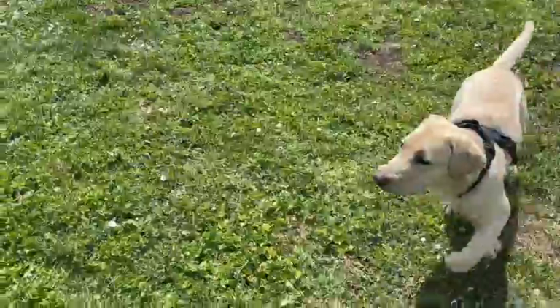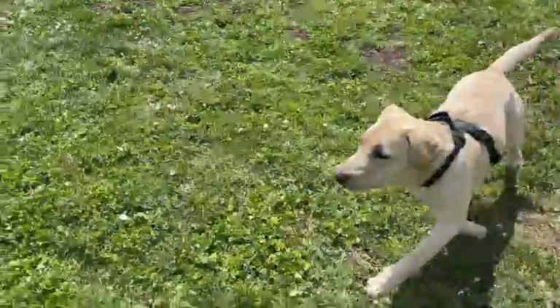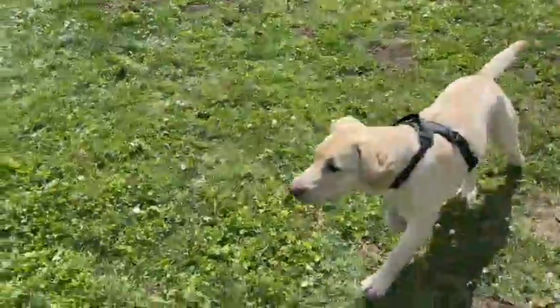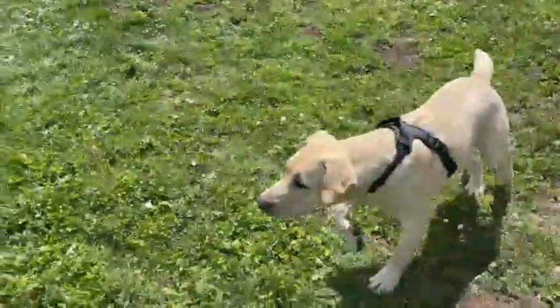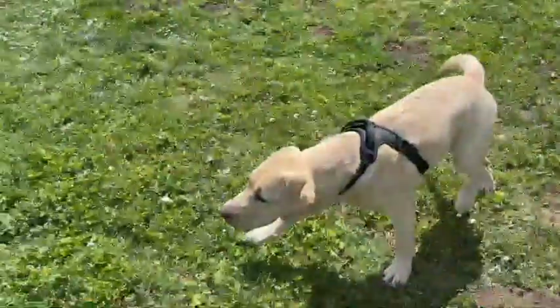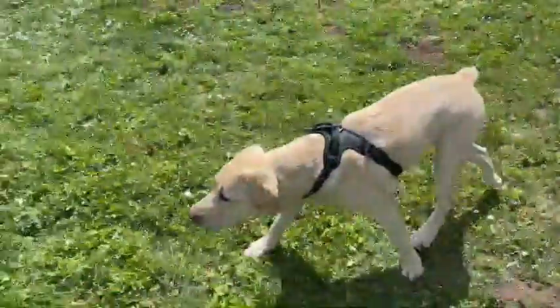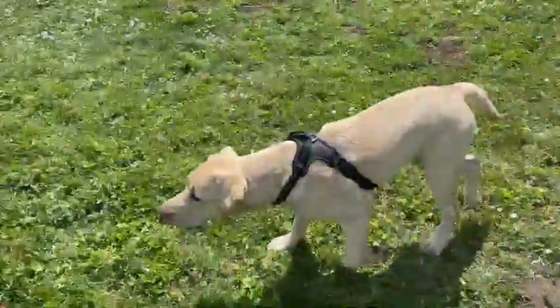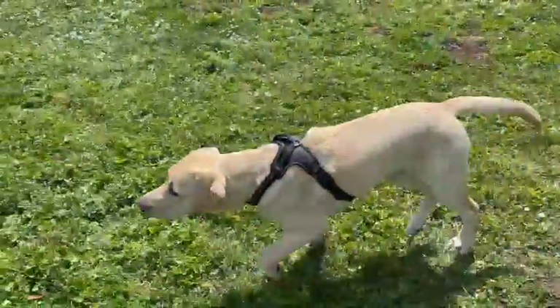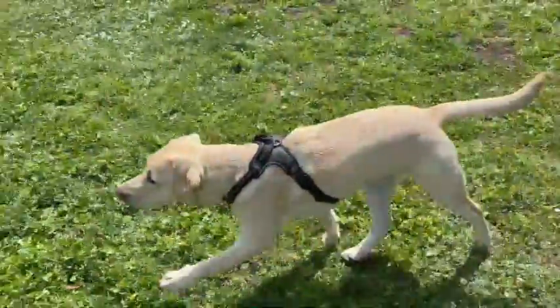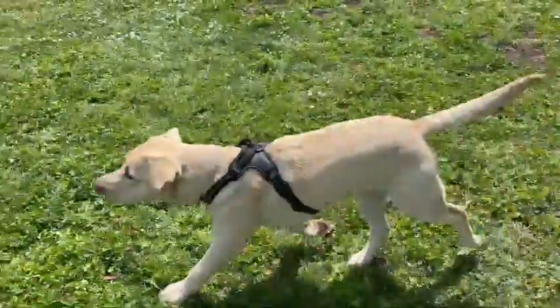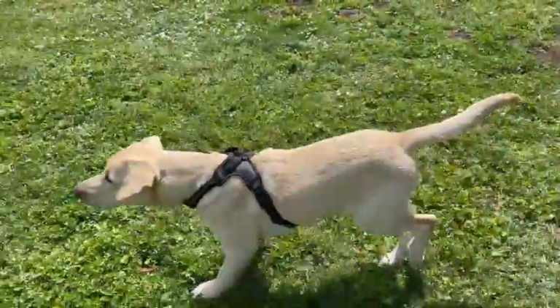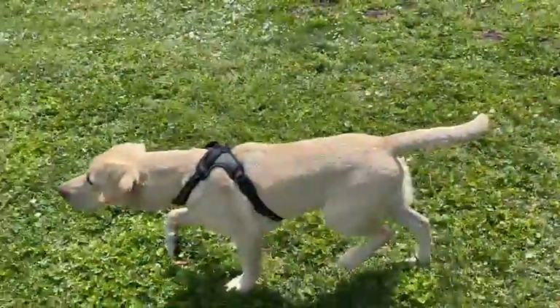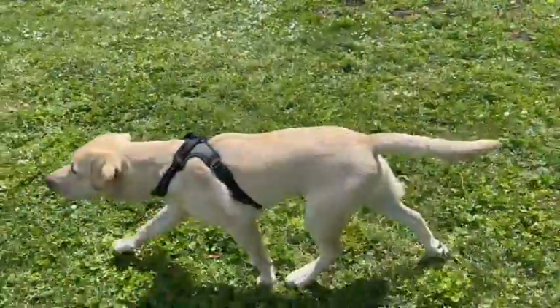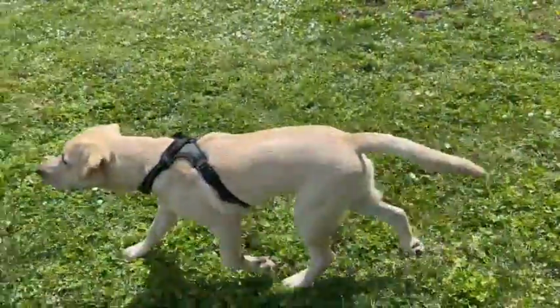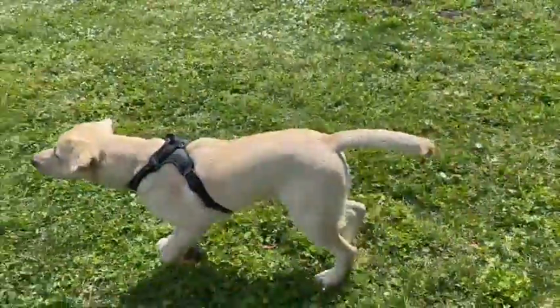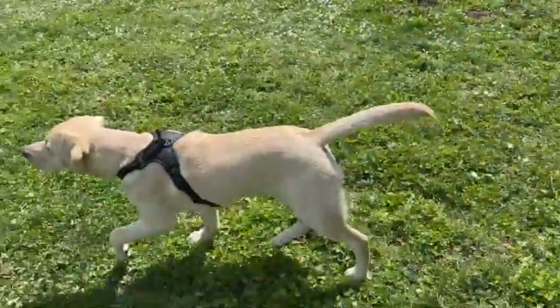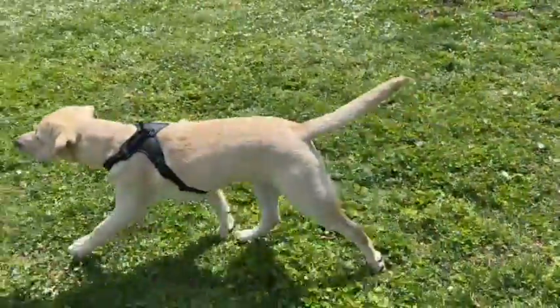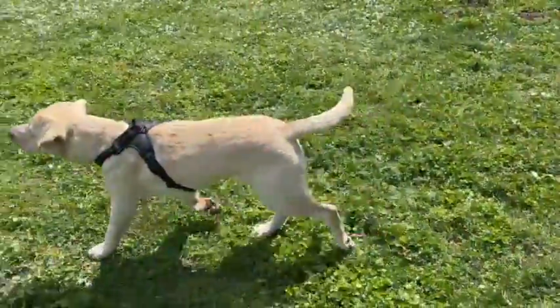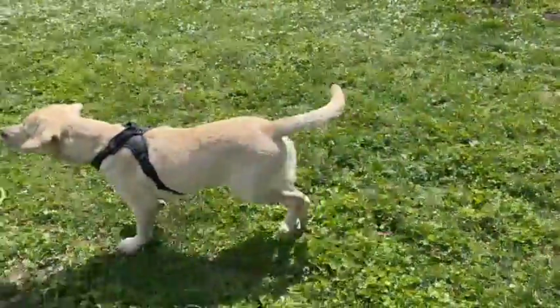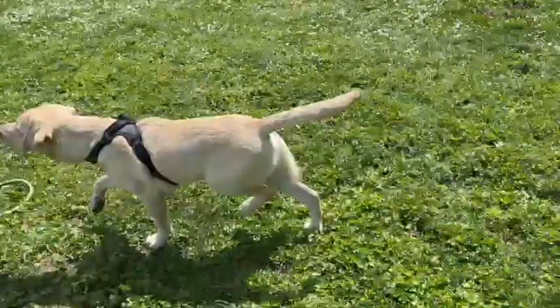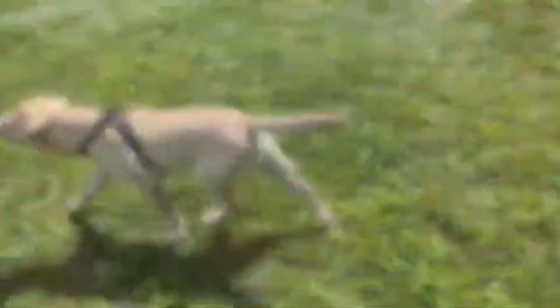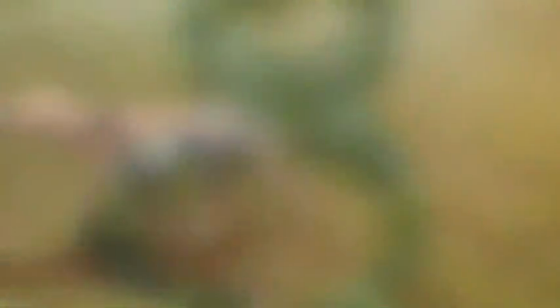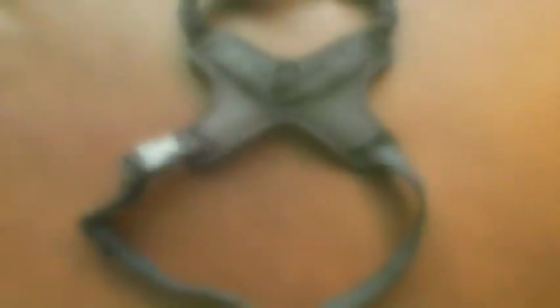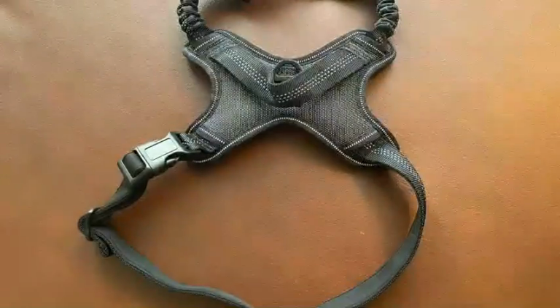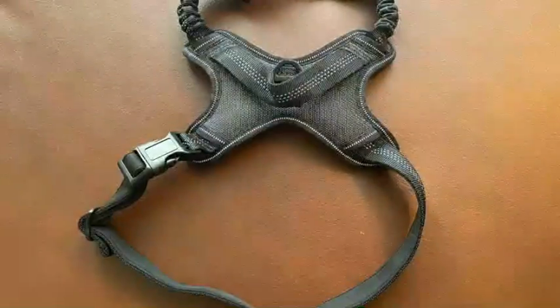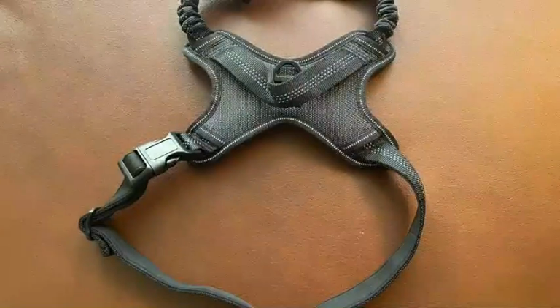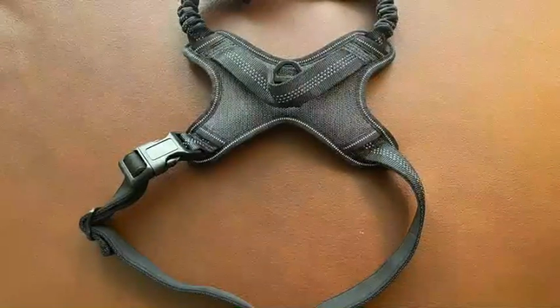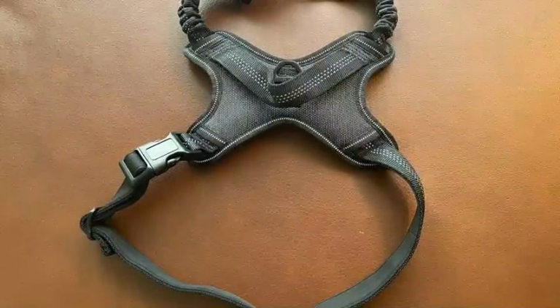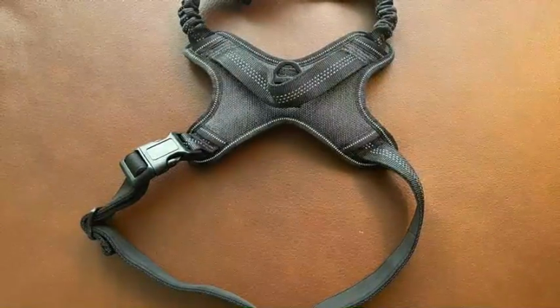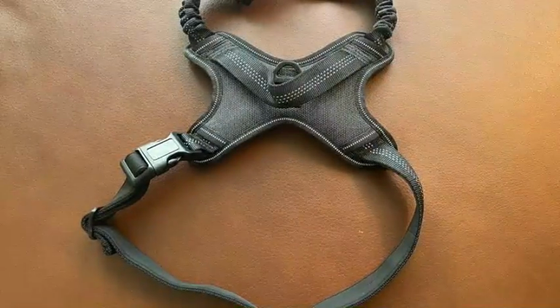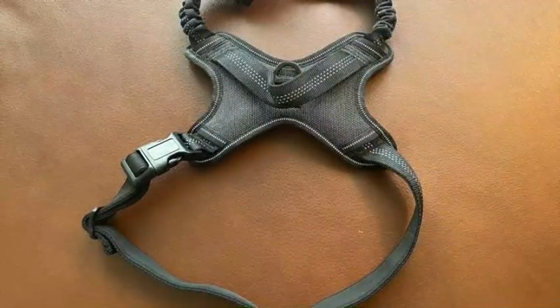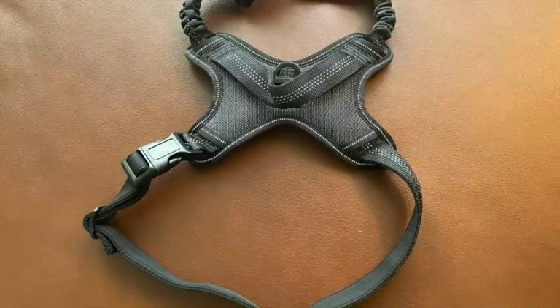Hey guys, so today I got this dog harness from Rabbit Guru and I'm gonna try it out and let you know how it works out for me.